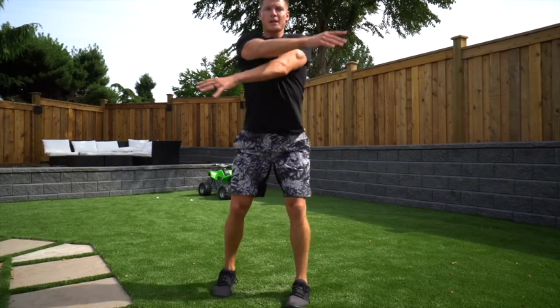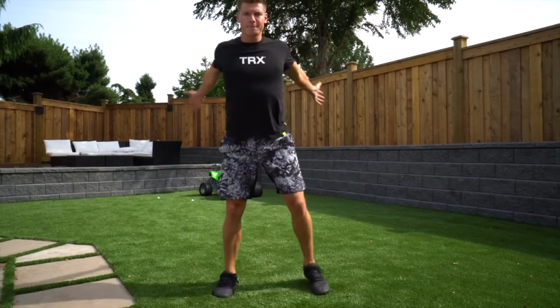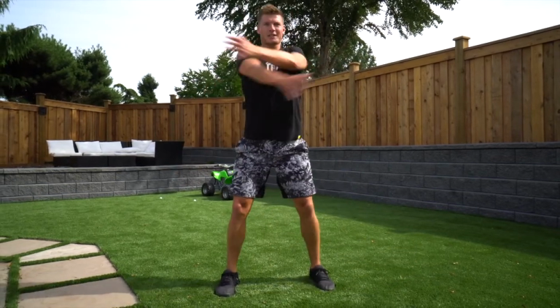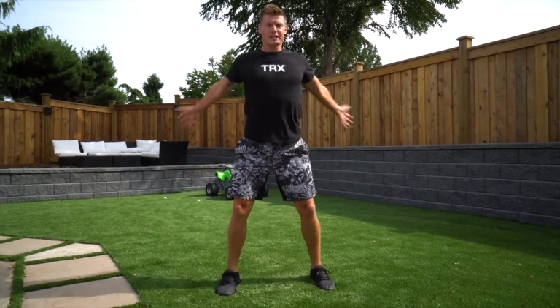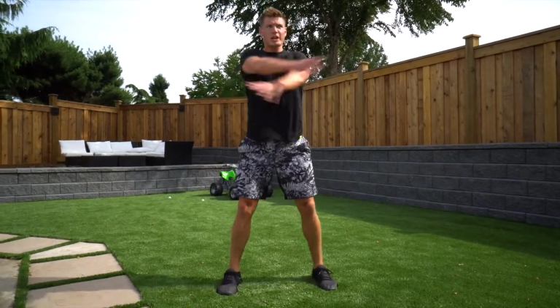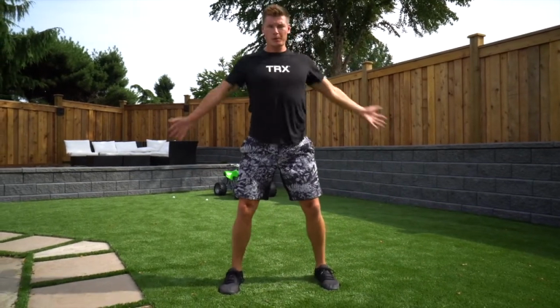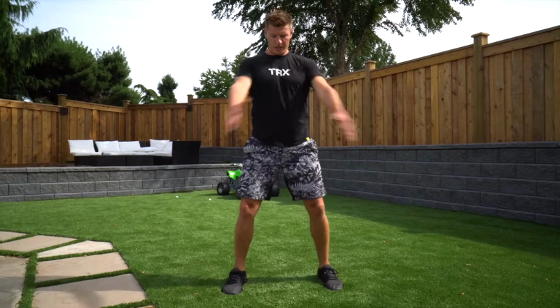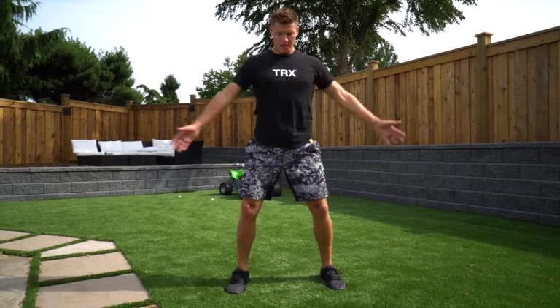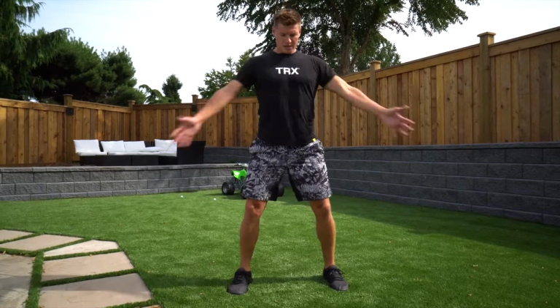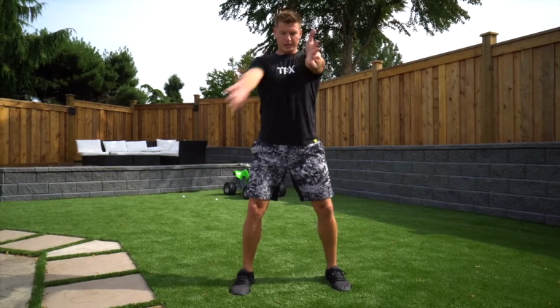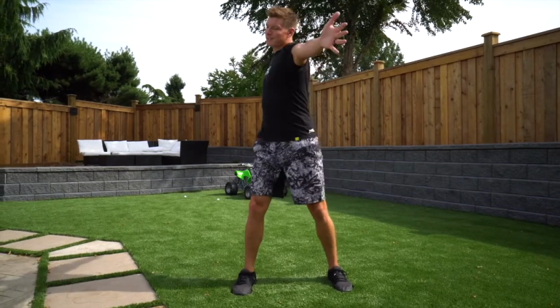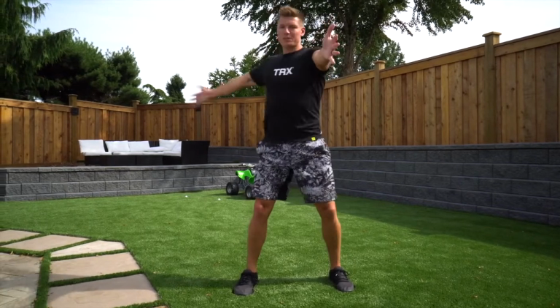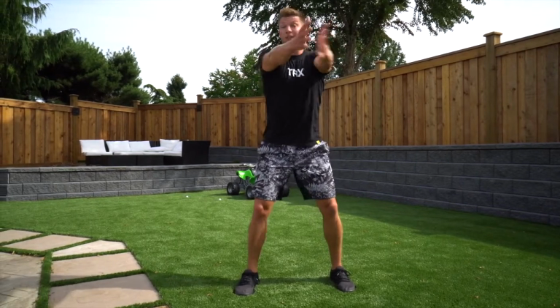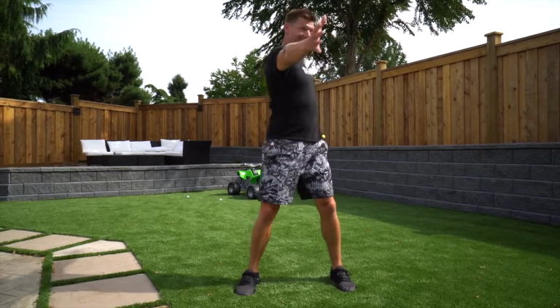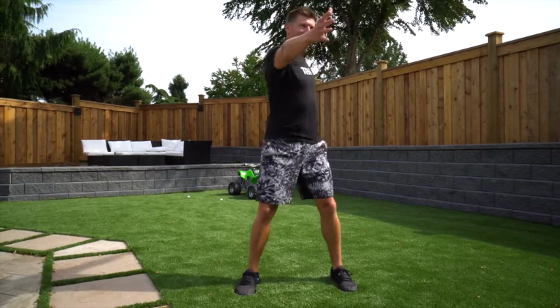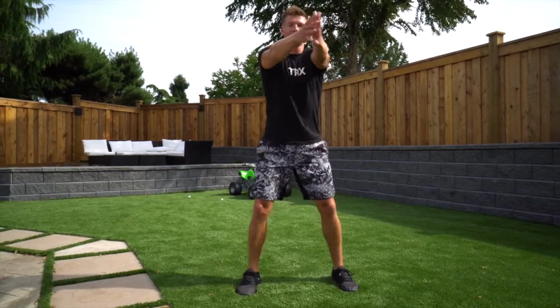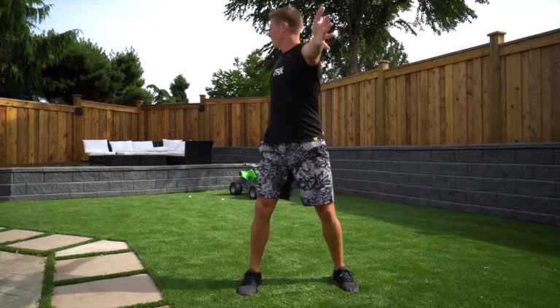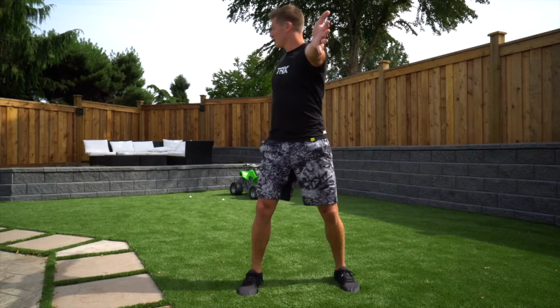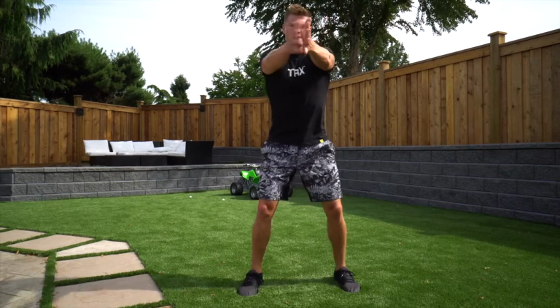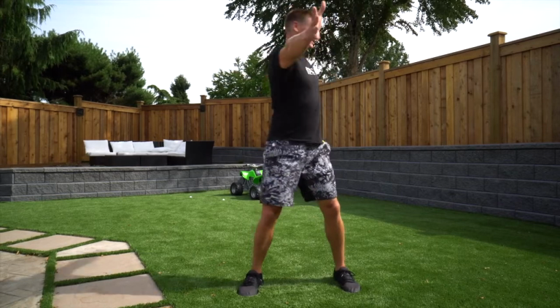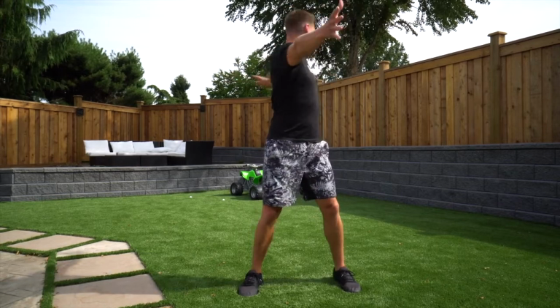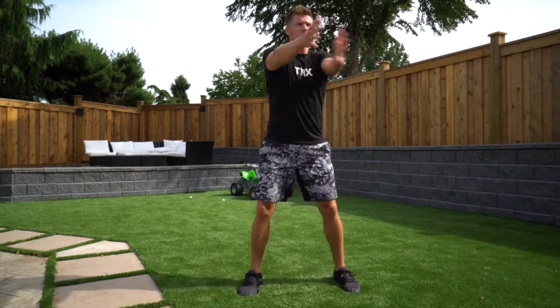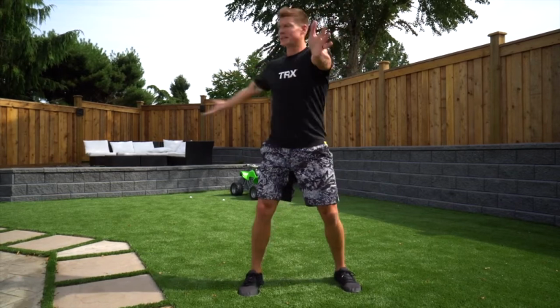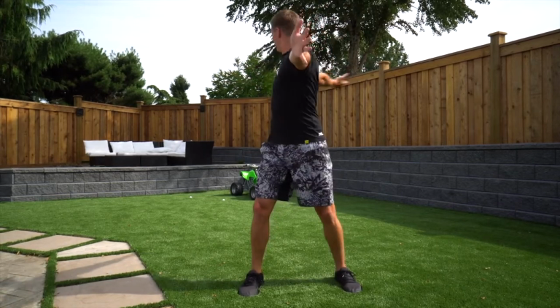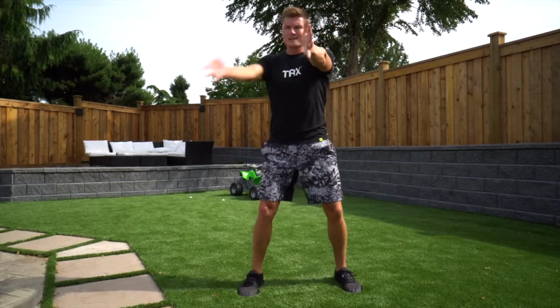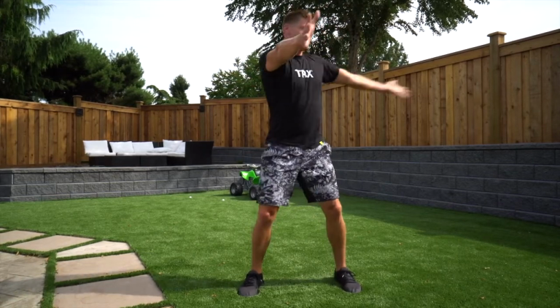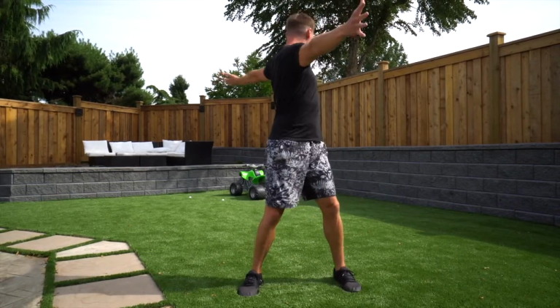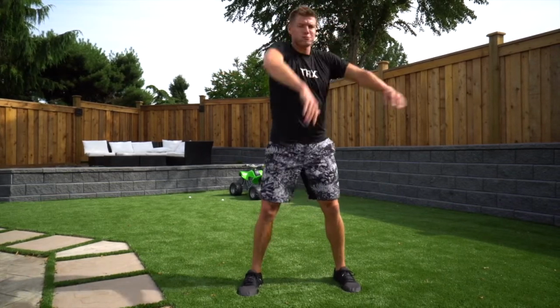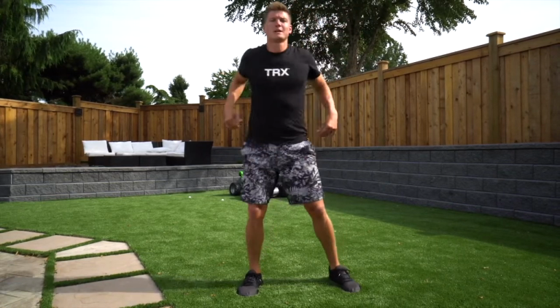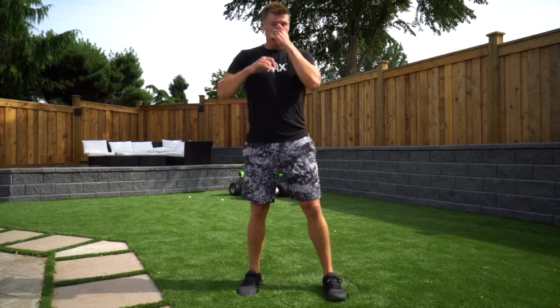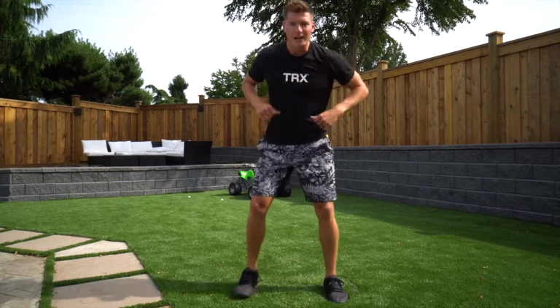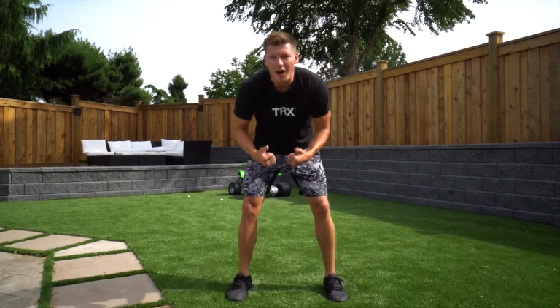Lastly, just getting into some chest openers — nice and easy. Maybe do 15 seconds of each. Rotate that hand in behind, and you're ready to rock.